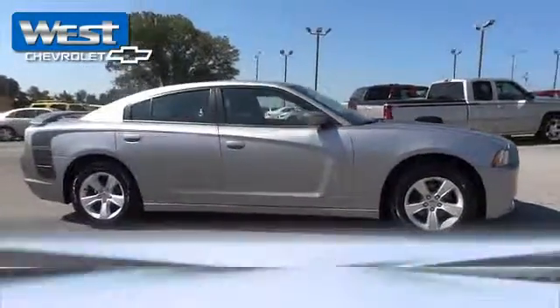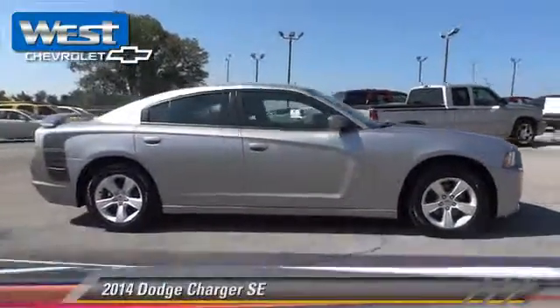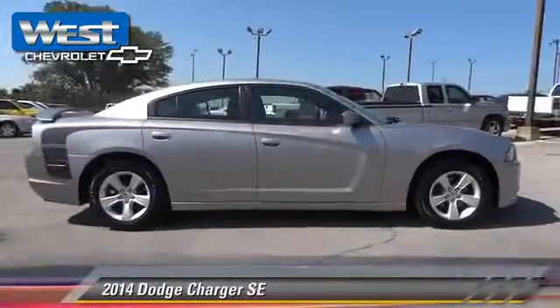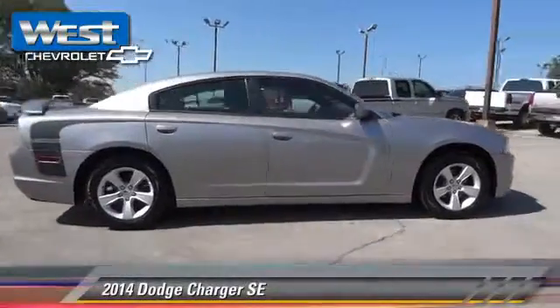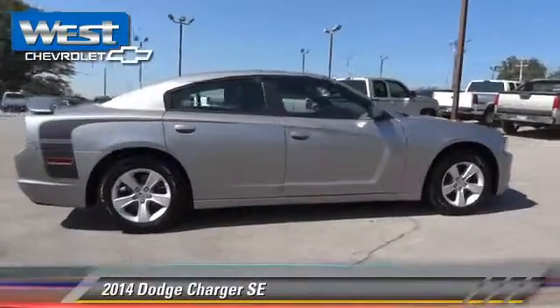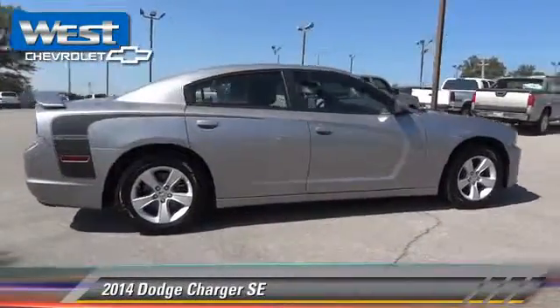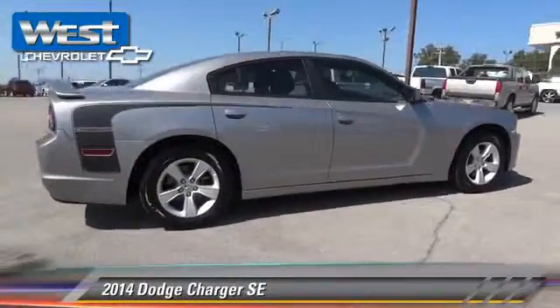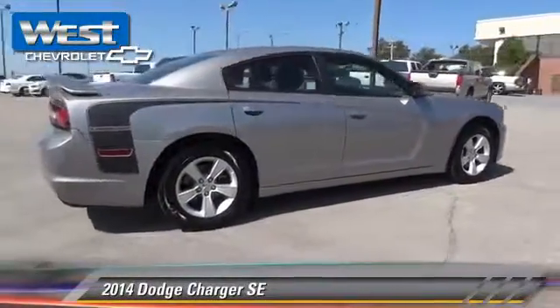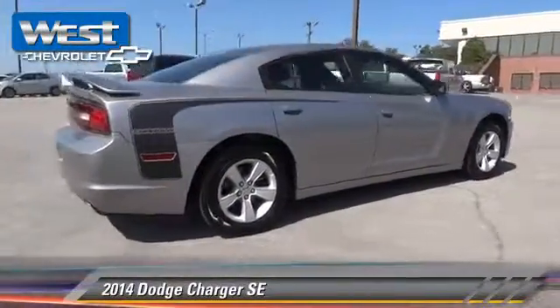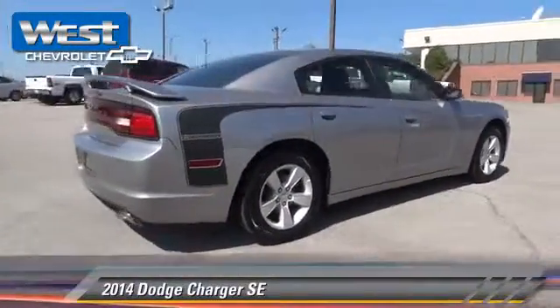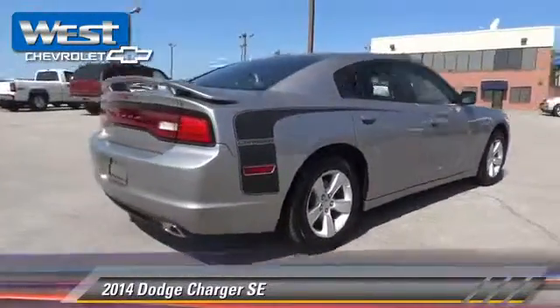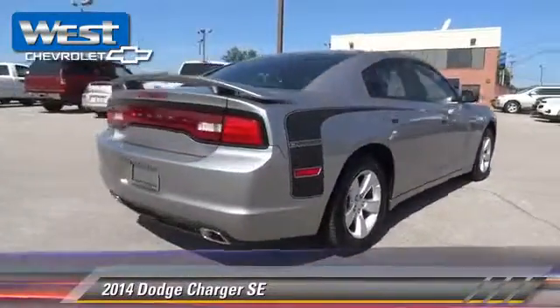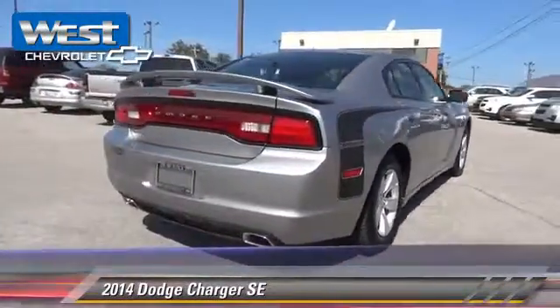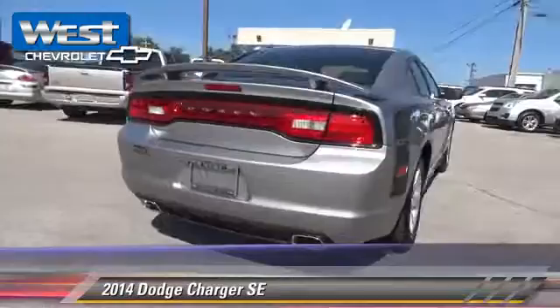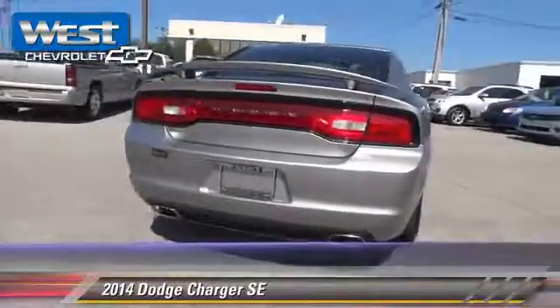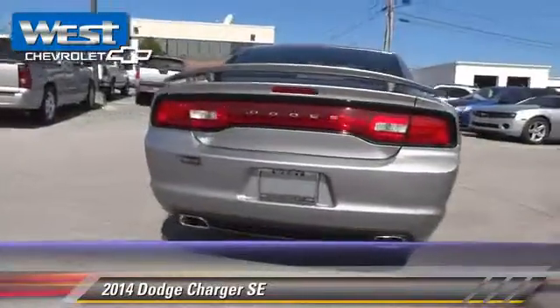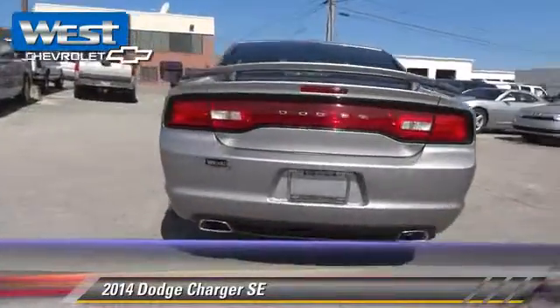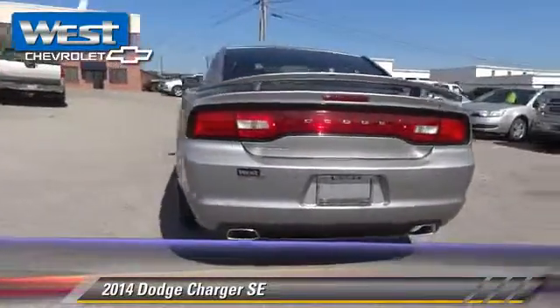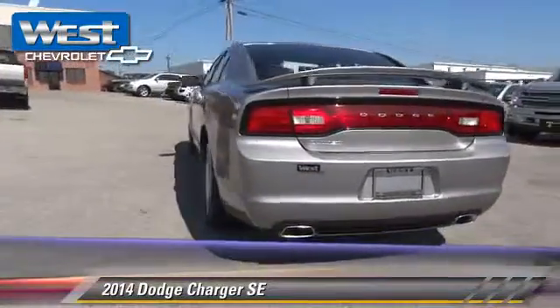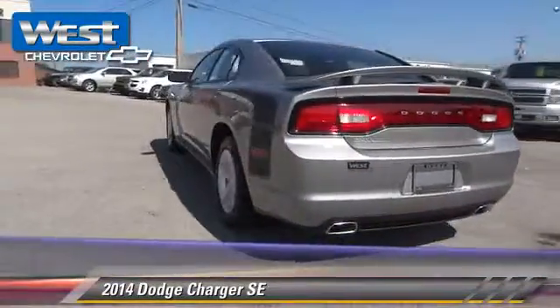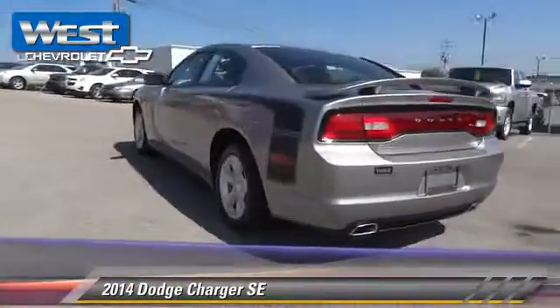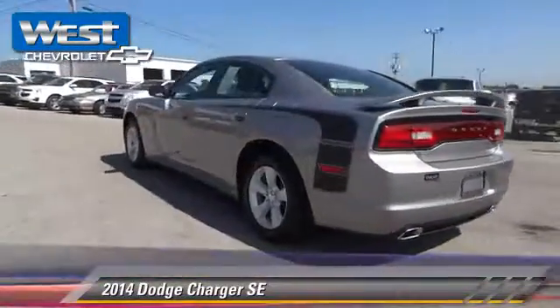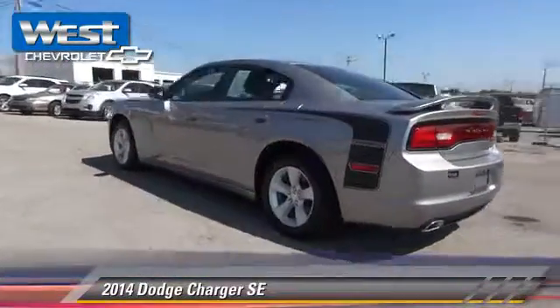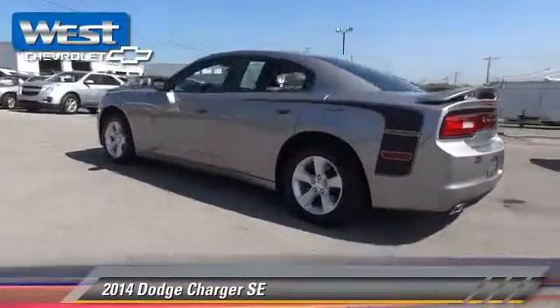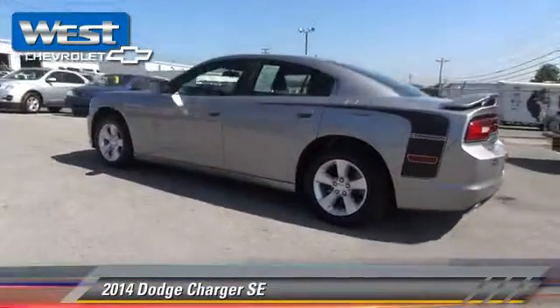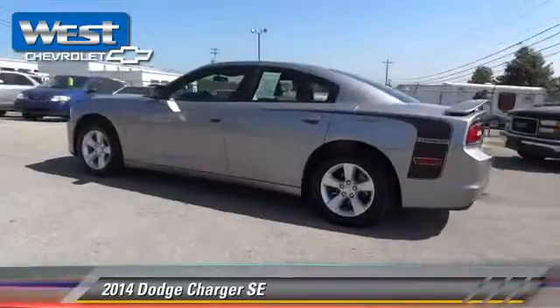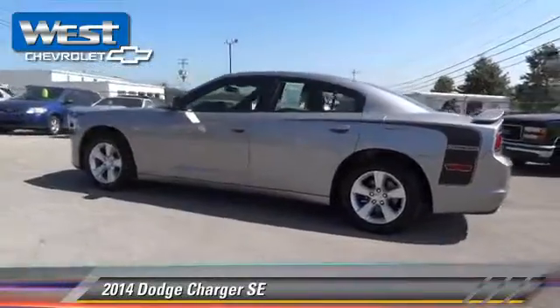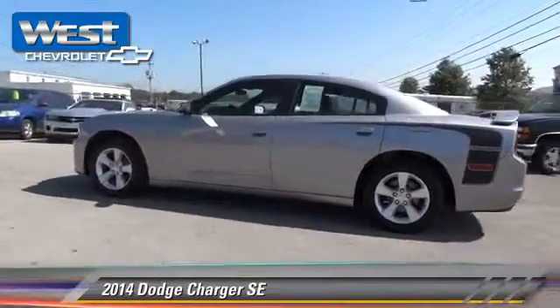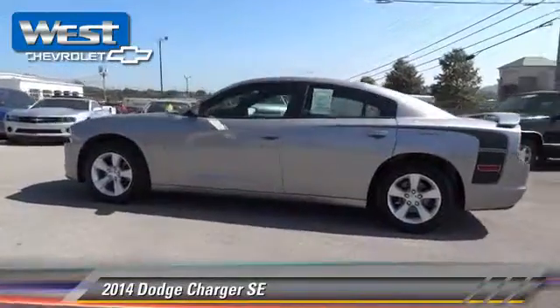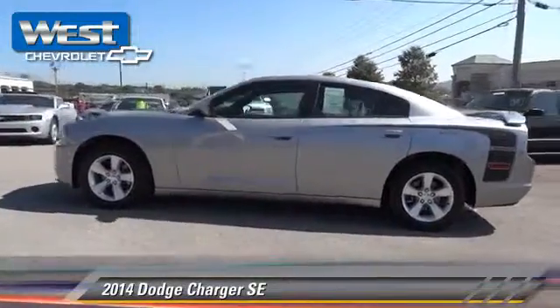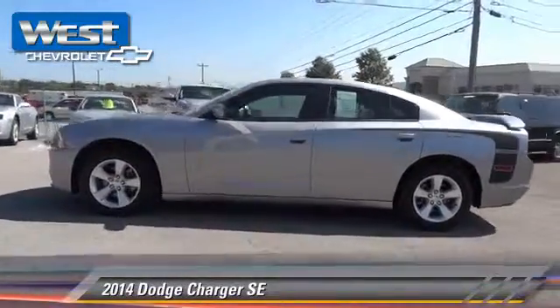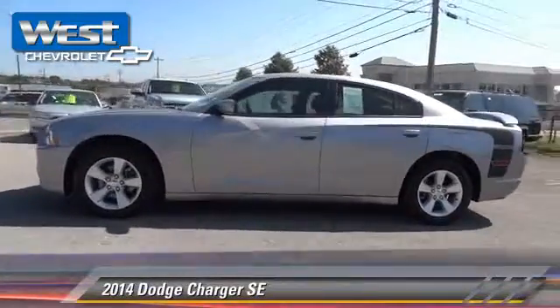The 2014 Dodge Charger SE, powered by a 3.6-liter V6 engine with an automatic transmission. This vehicle, with fewer than 30,000 miles on the odometer, is well equipped.